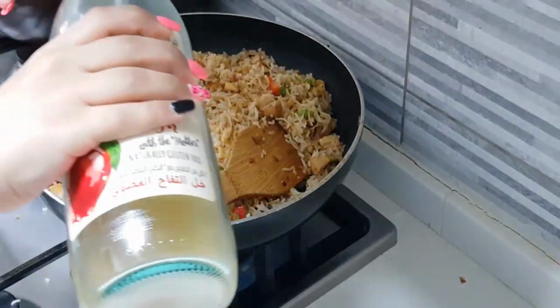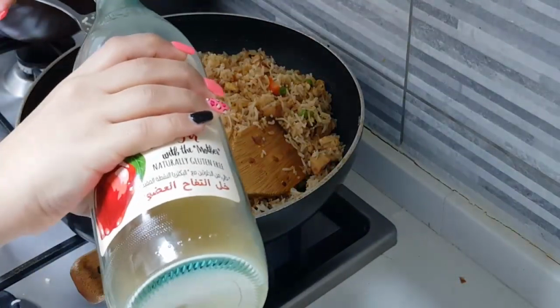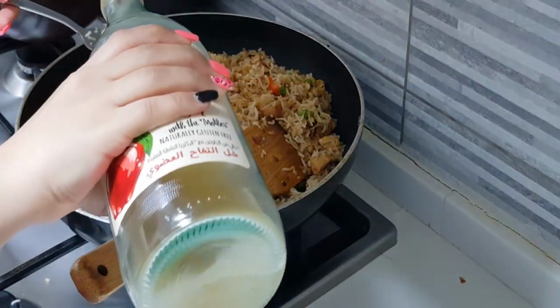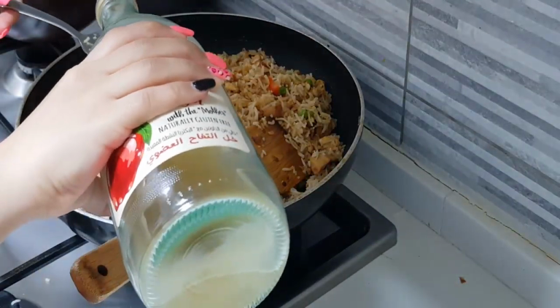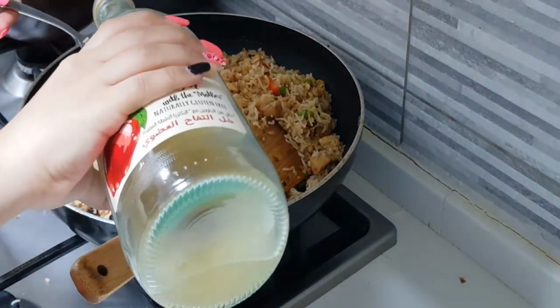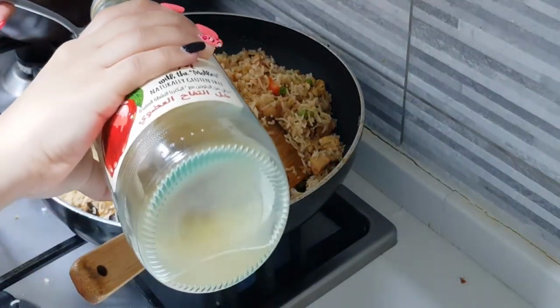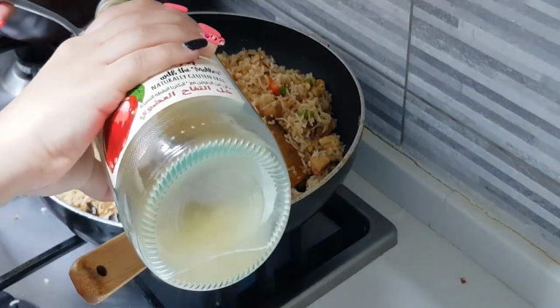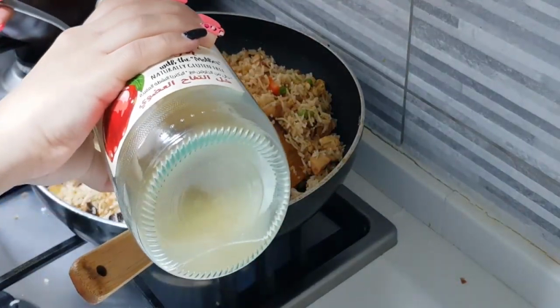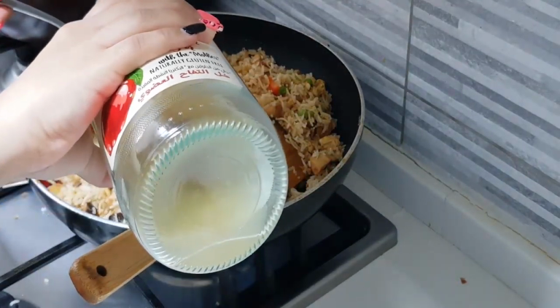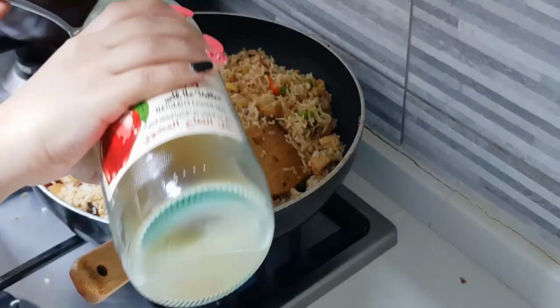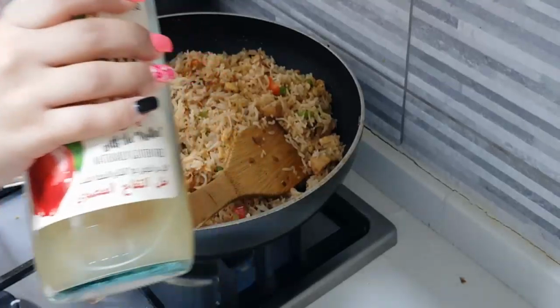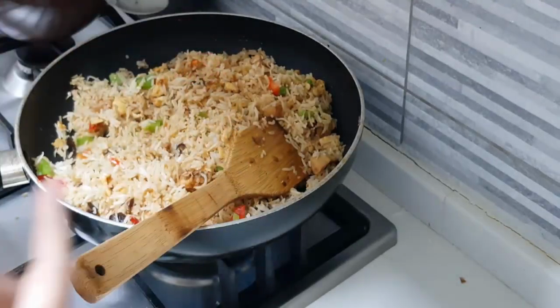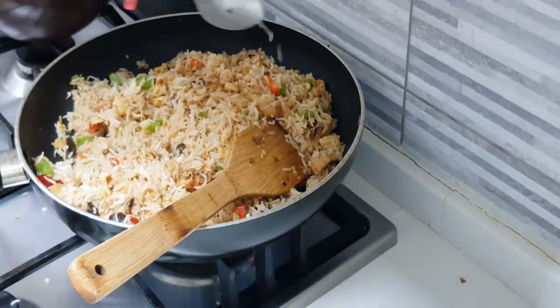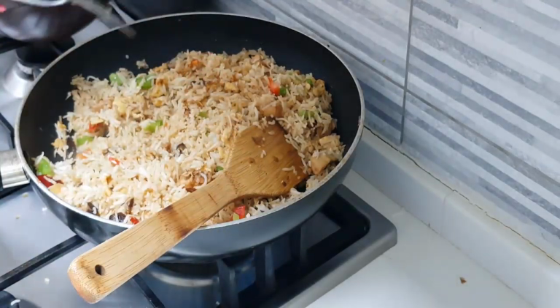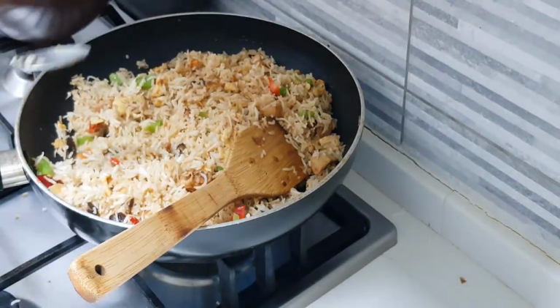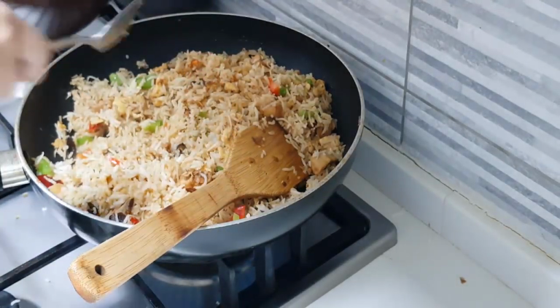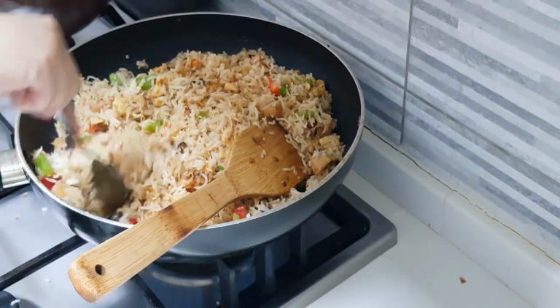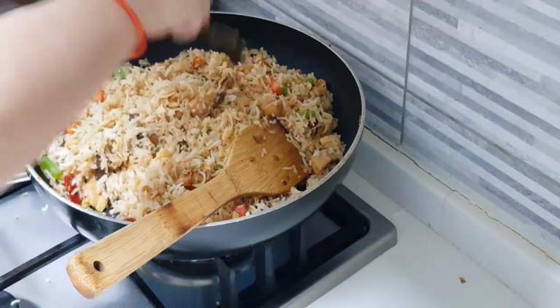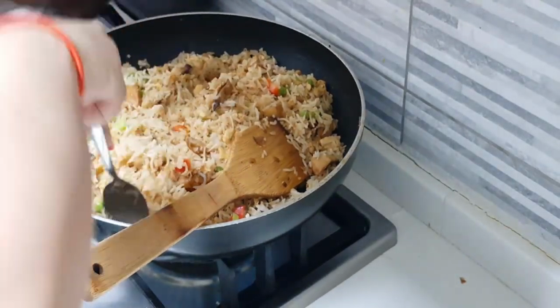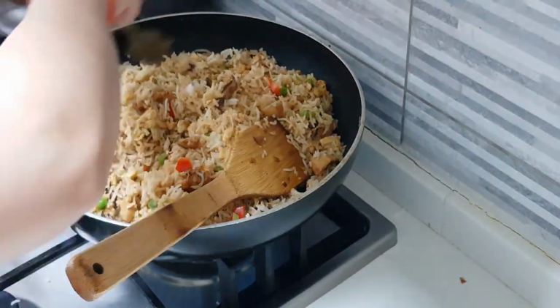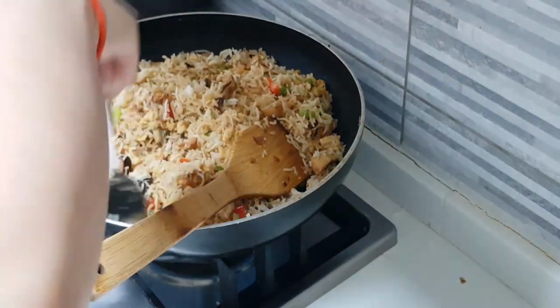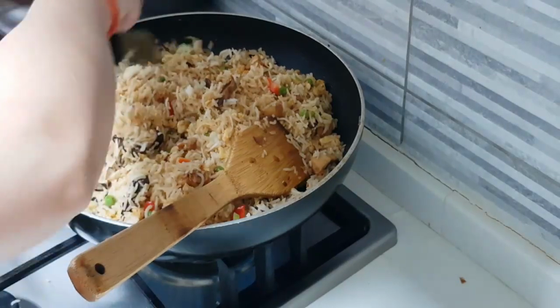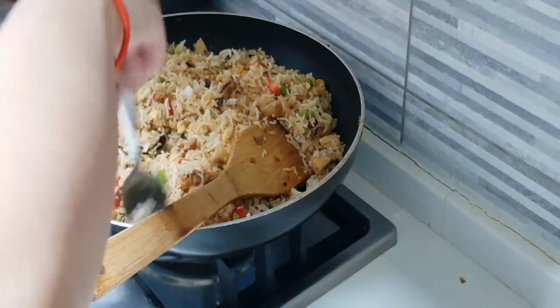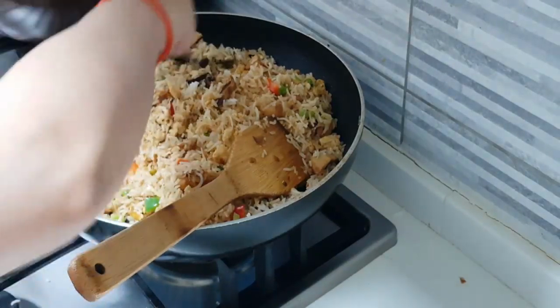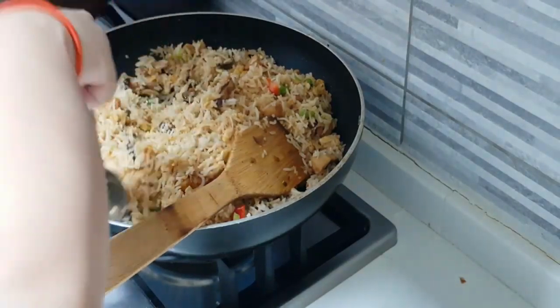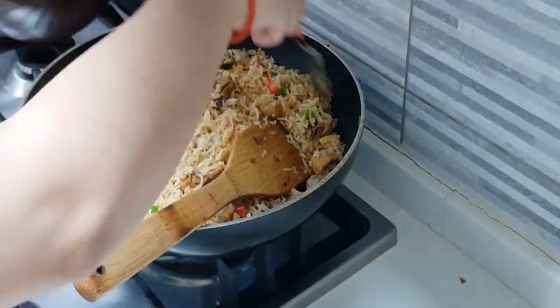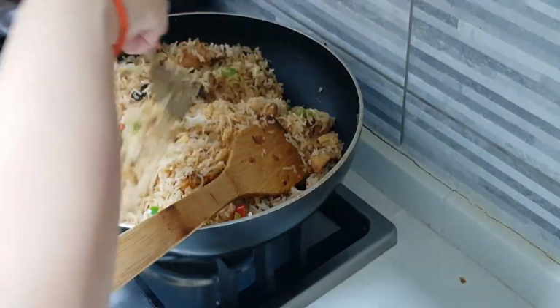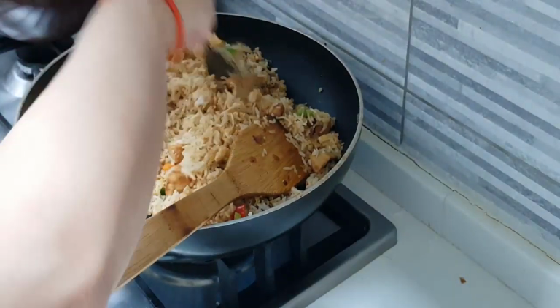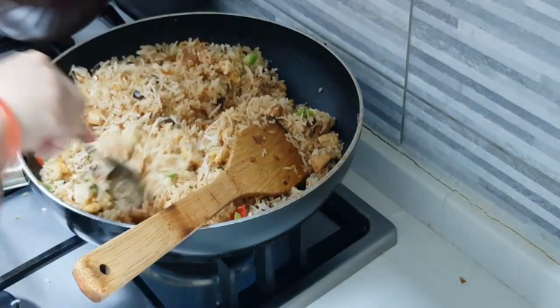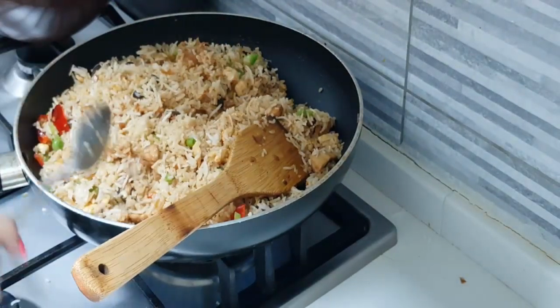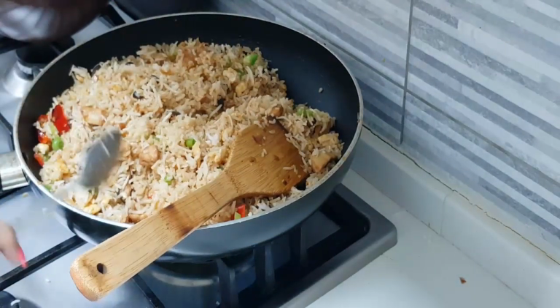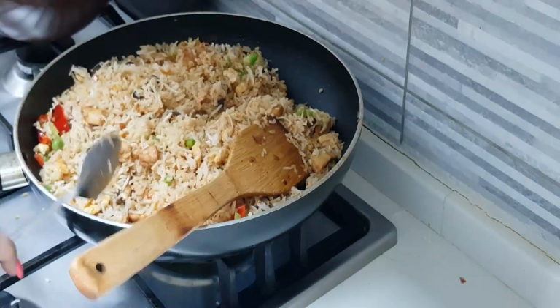We're going to add about one tablespoon of vinegar as well. I've added apple cider vinegar but any normal vinegar is fine. Give it a good mix.